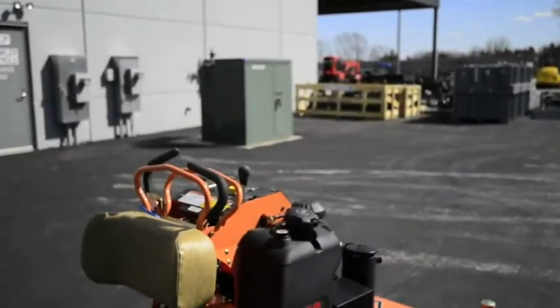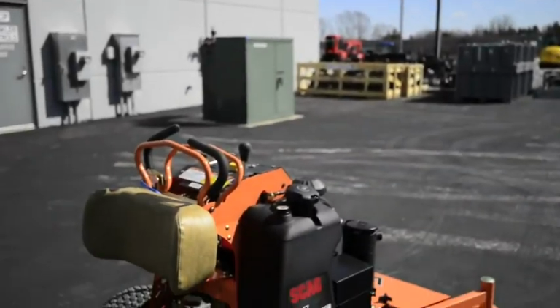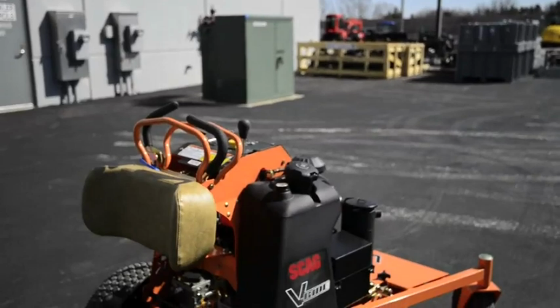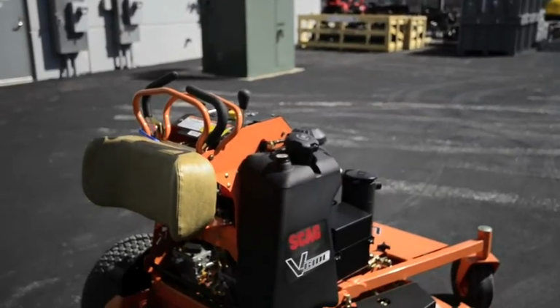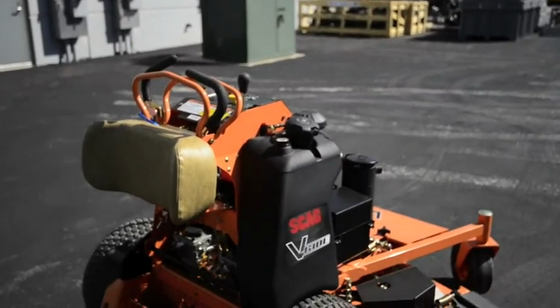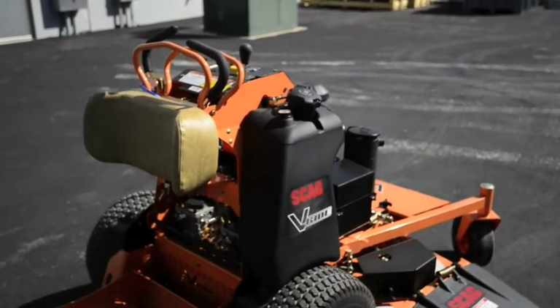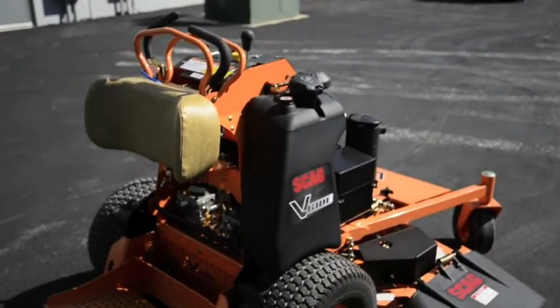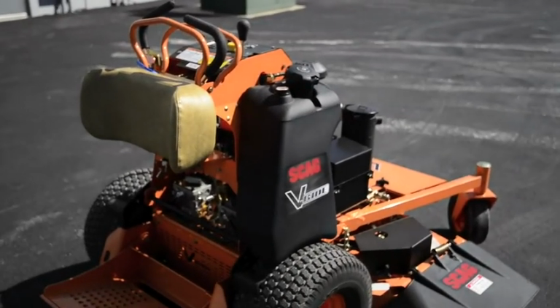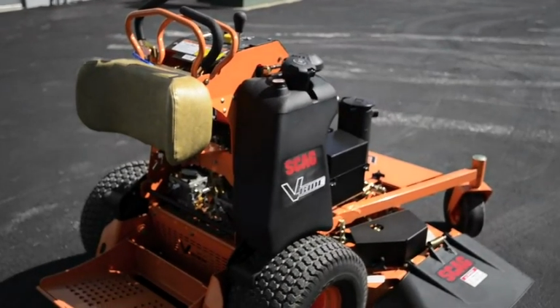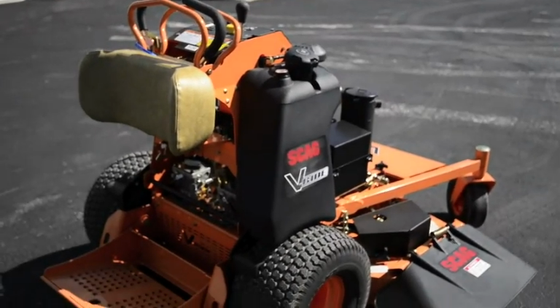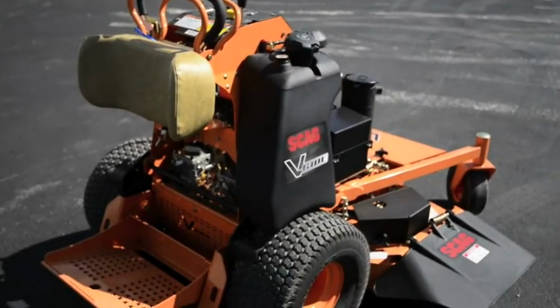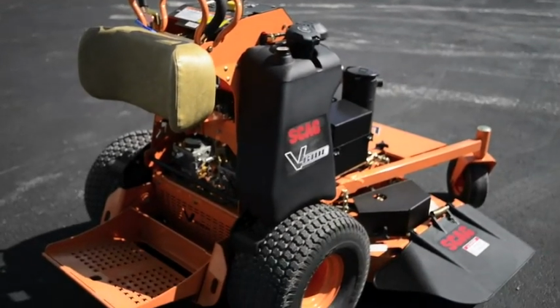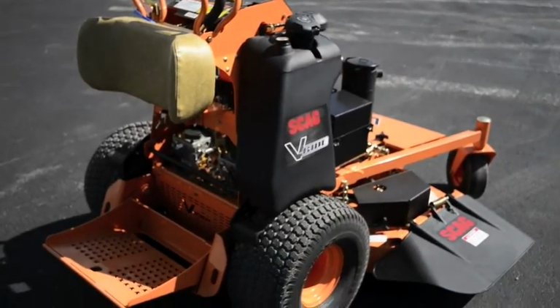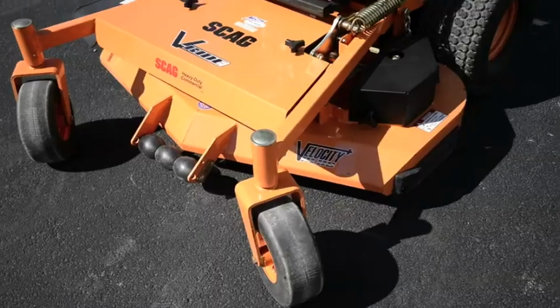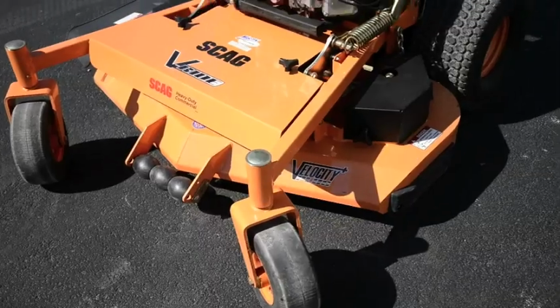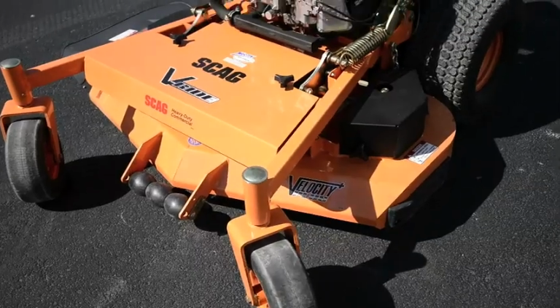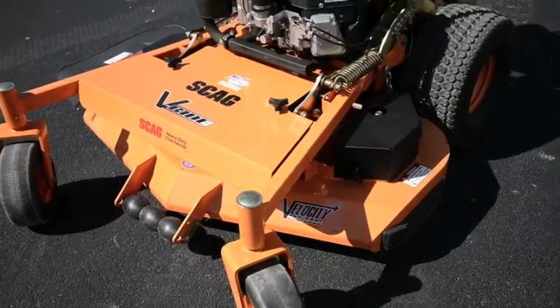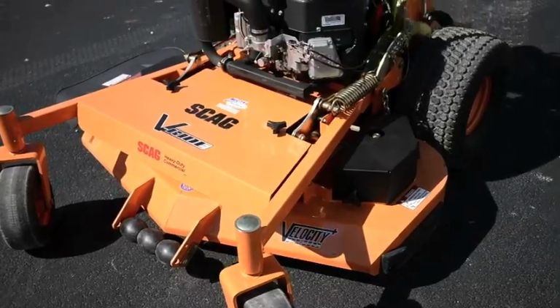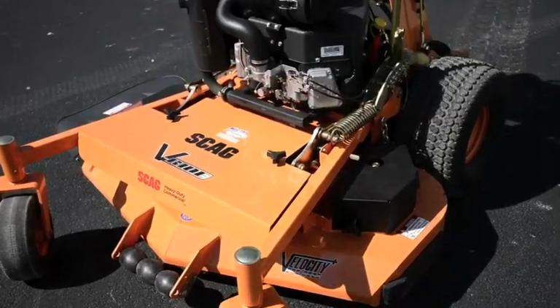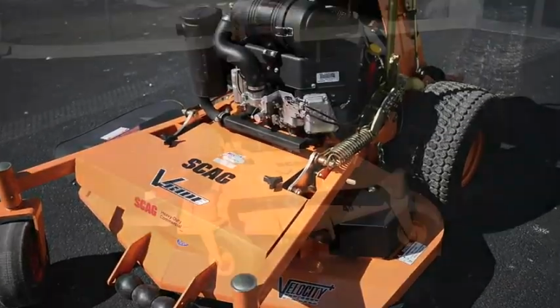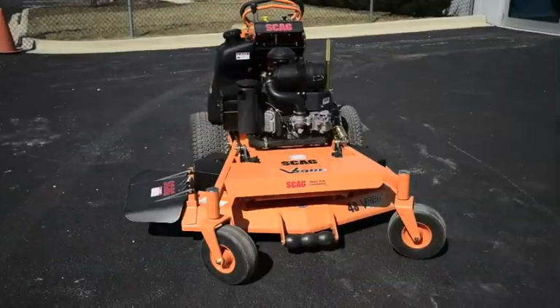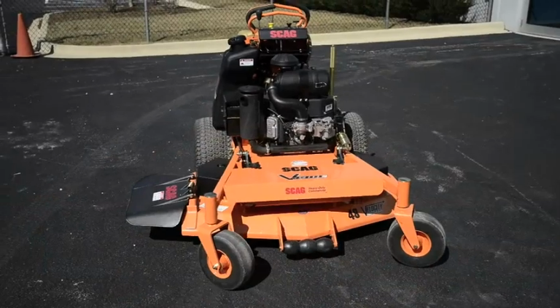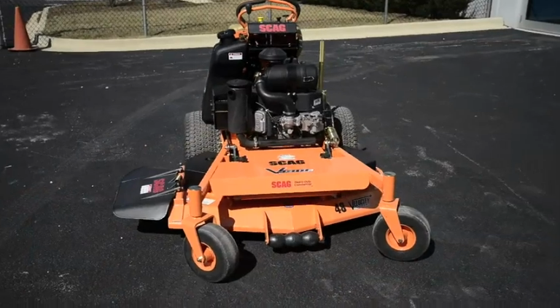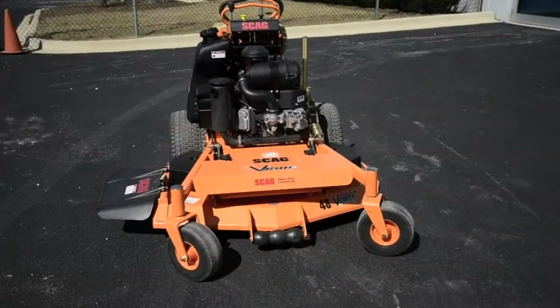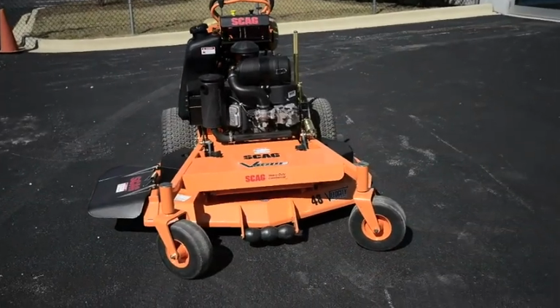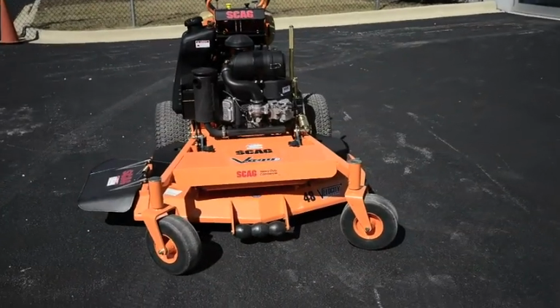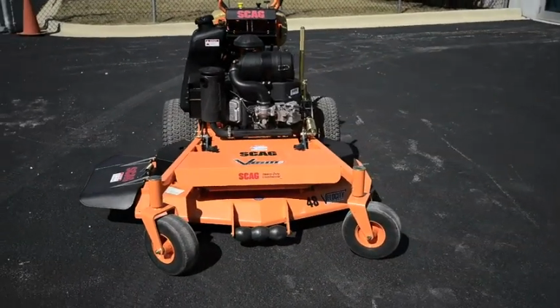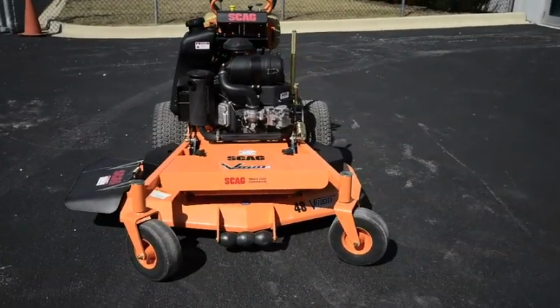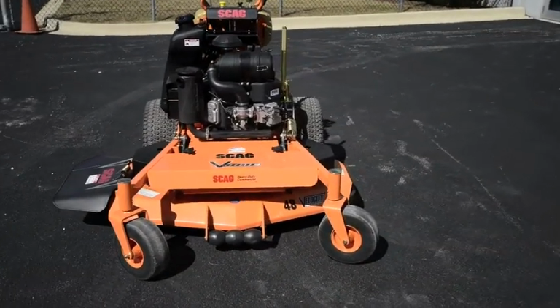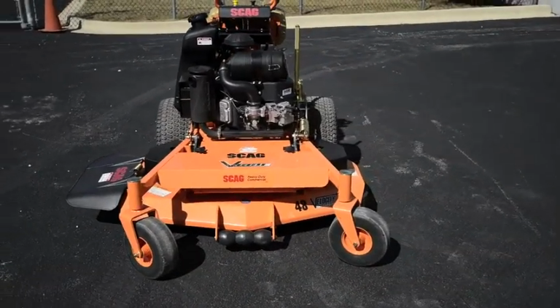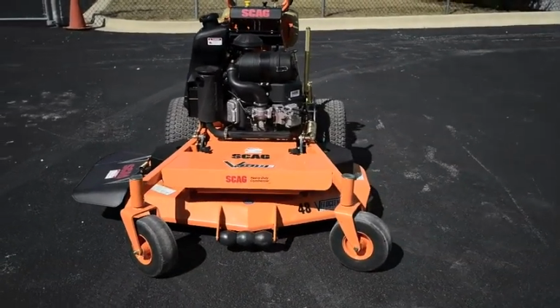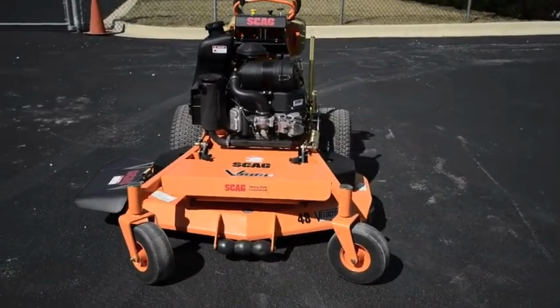The V-Ride Stander mower is a relative newcomer in Scag's lineup, but its combination of size, power, and agility are fast making it a favorite among commercial landscapers.